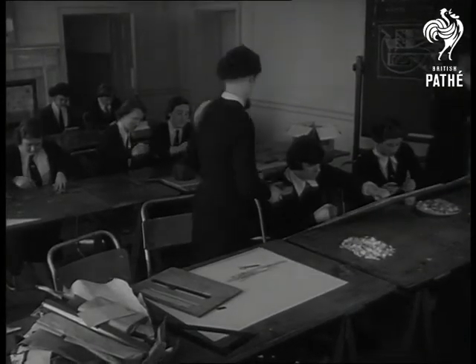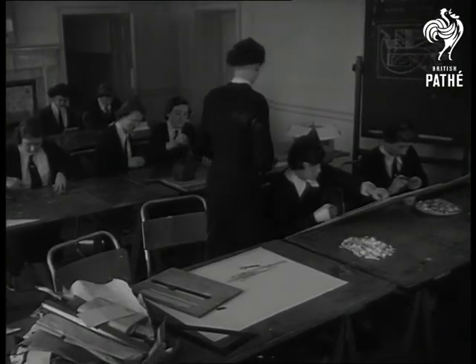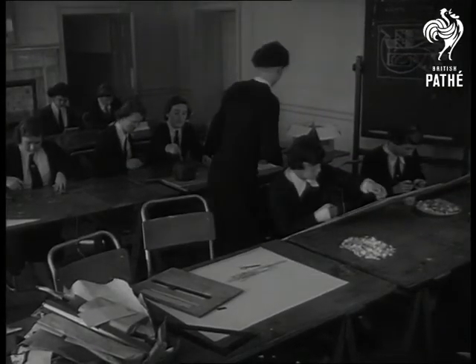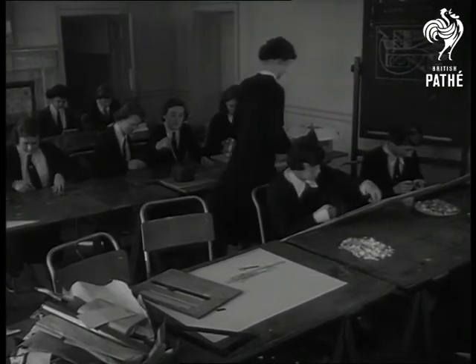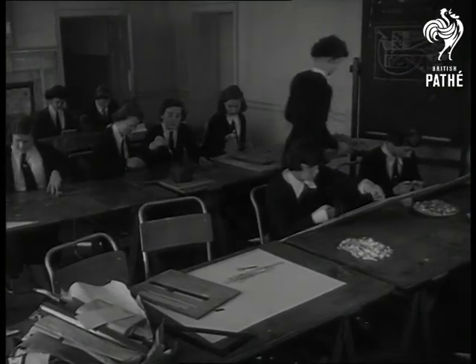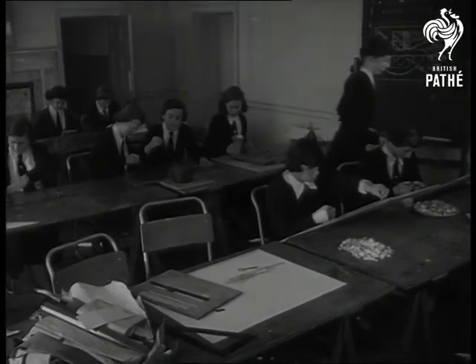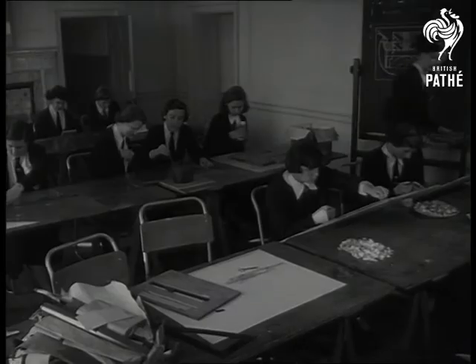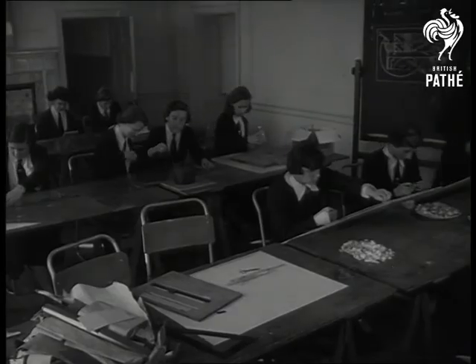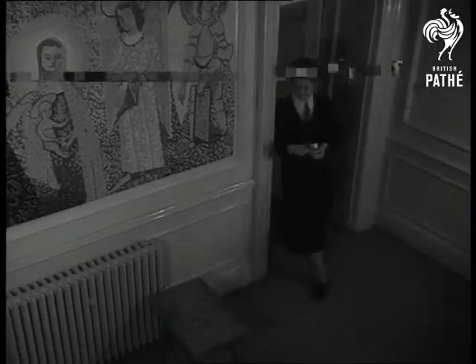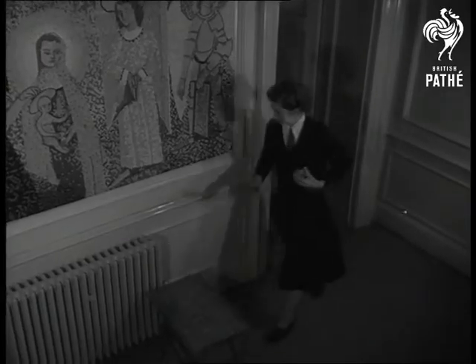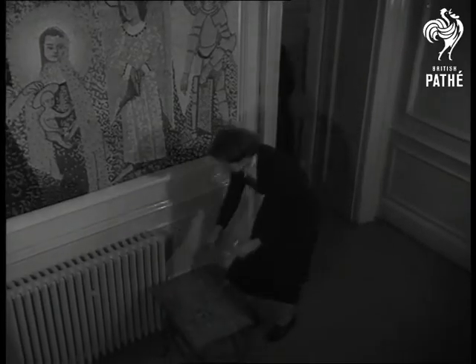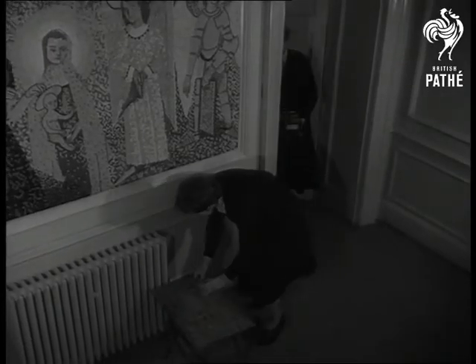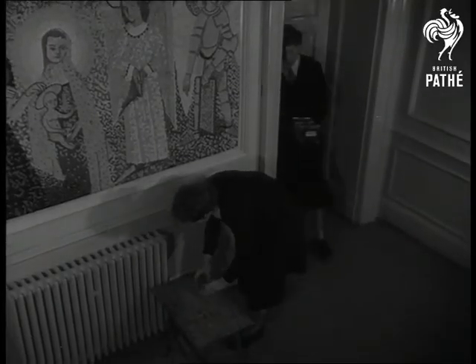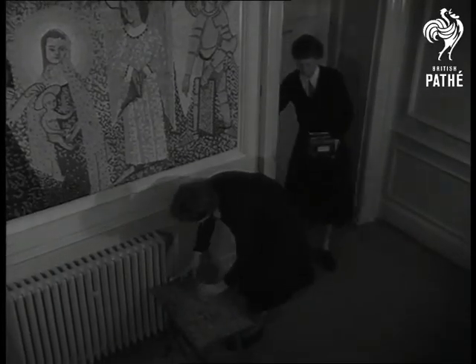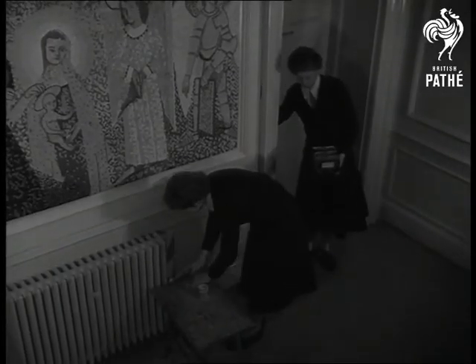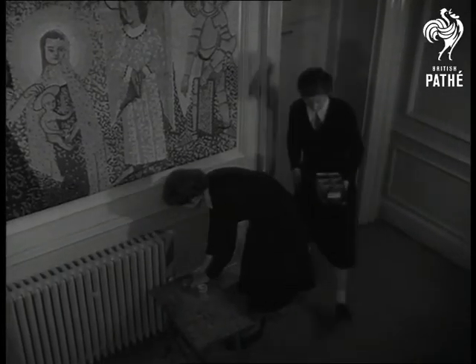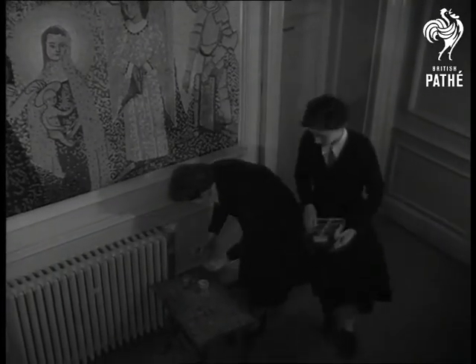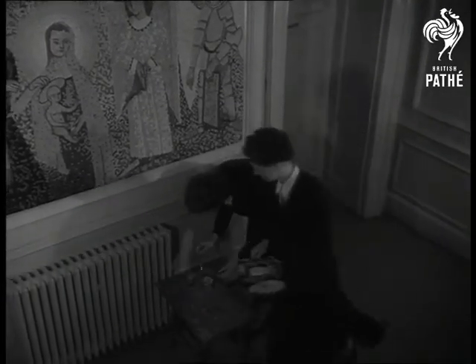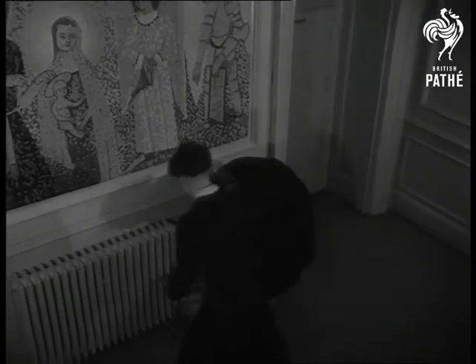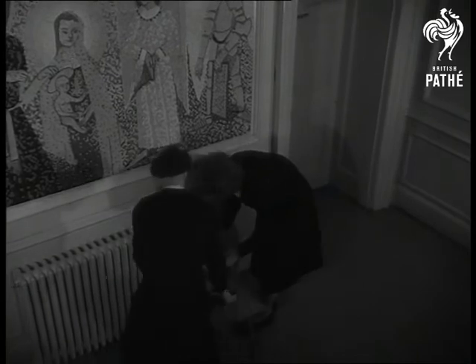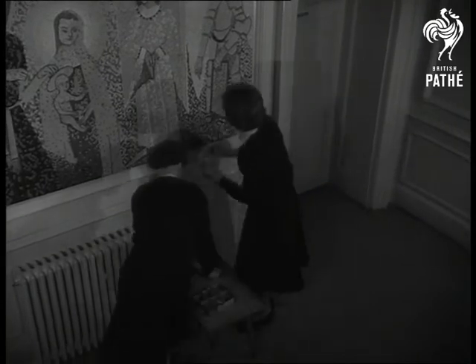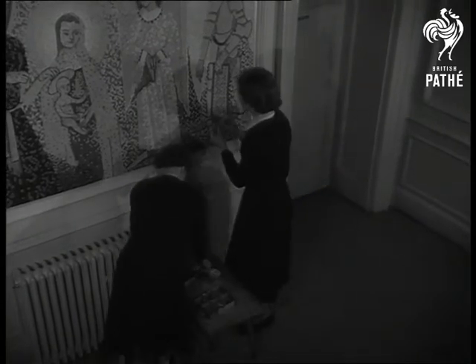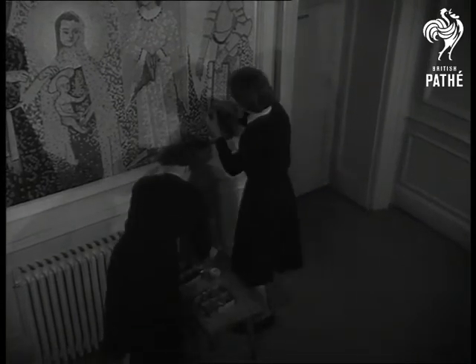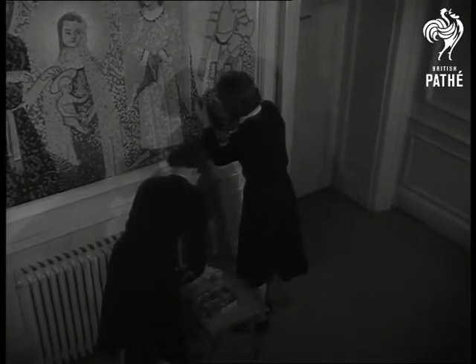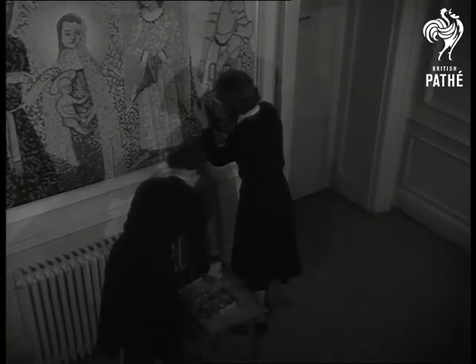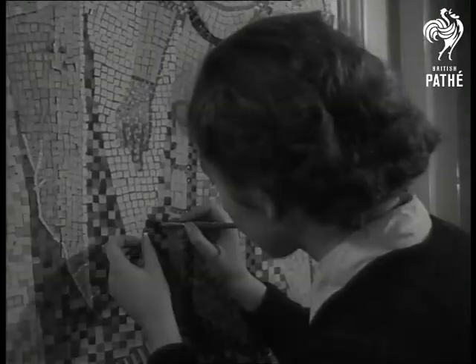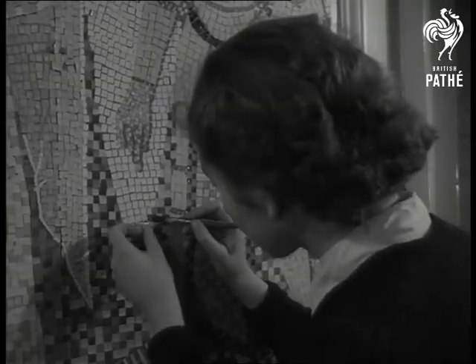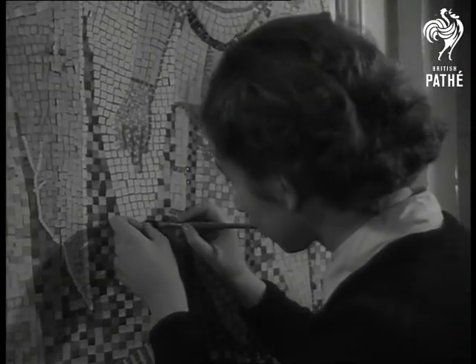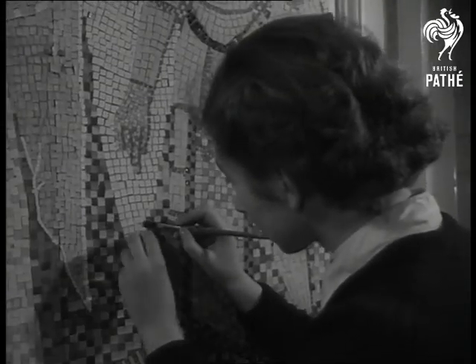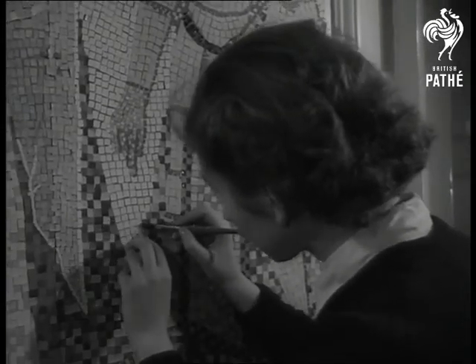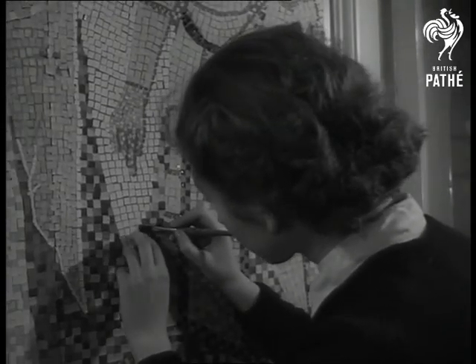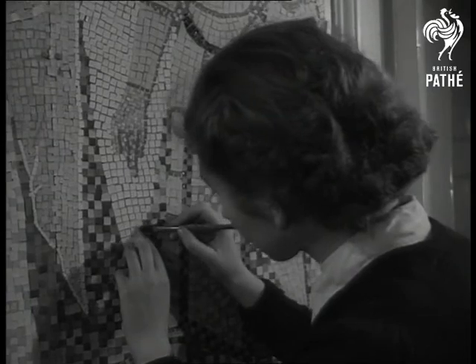The idea originated when one of the girls interrupted a lecture to ask a question about early Christian art. Whether she was trying to bait the art master or not, no one quite knows, but it's resulted in something which promises to be a creditable reproduction of an ancient tile mosaic.